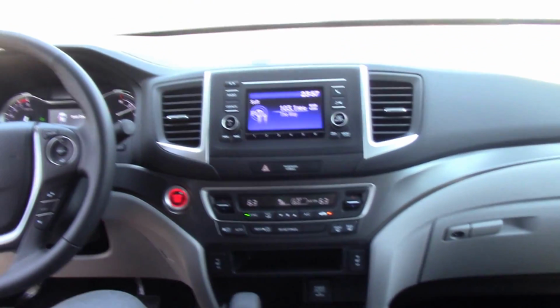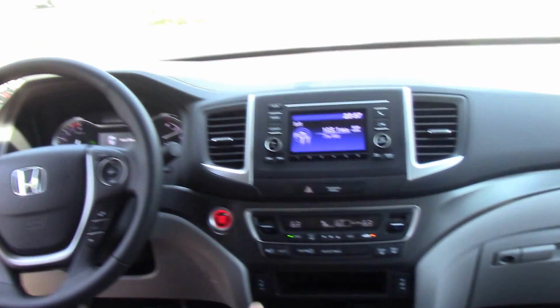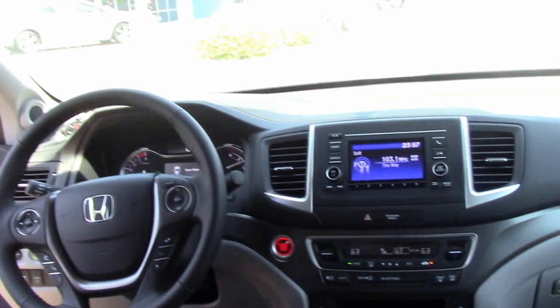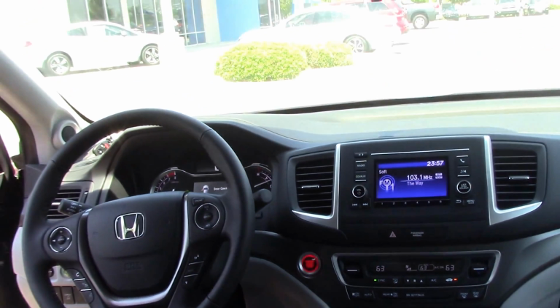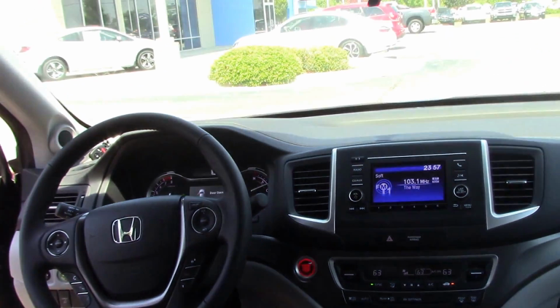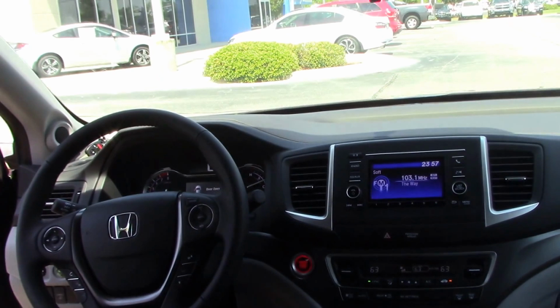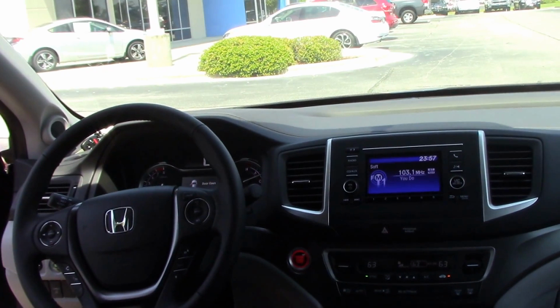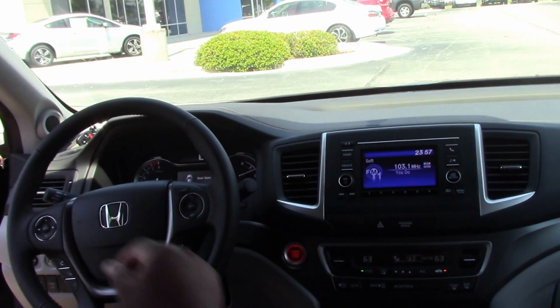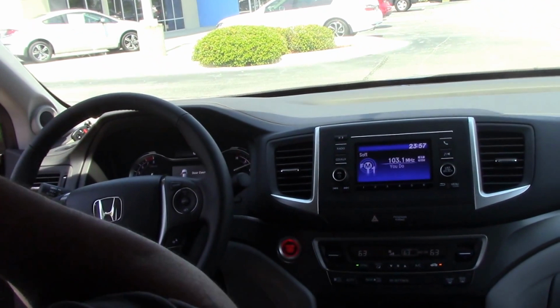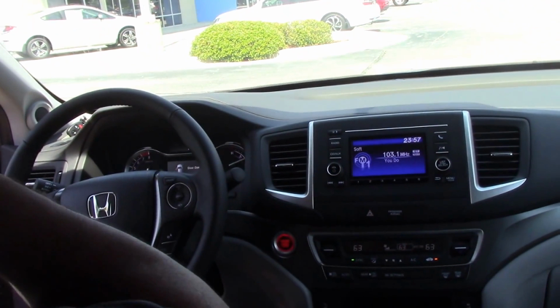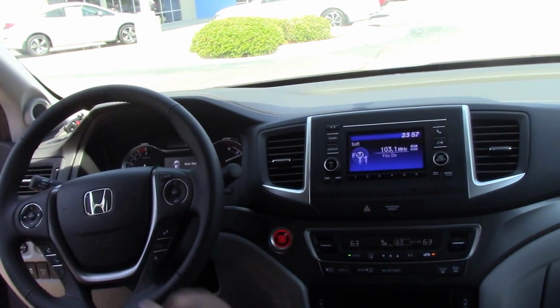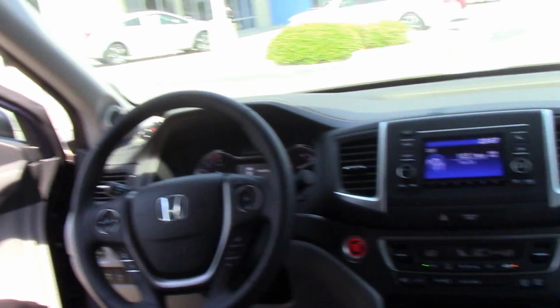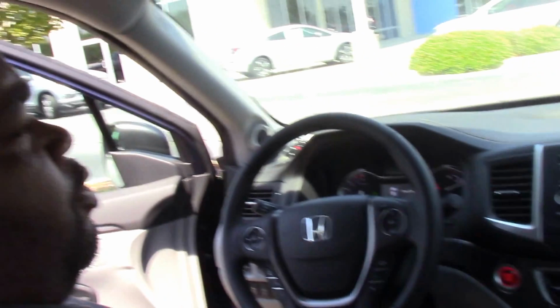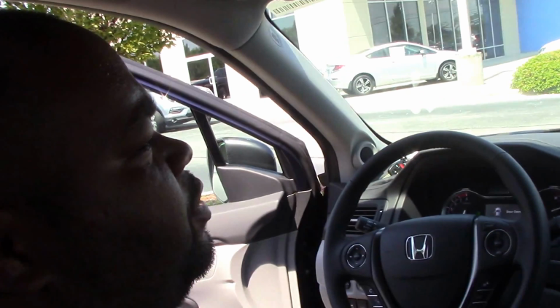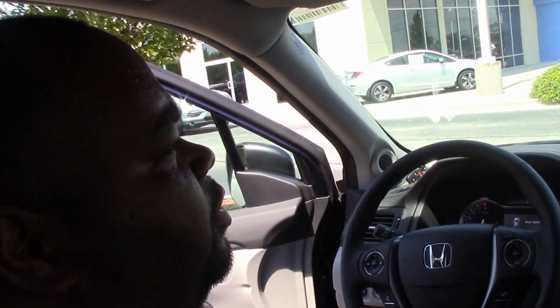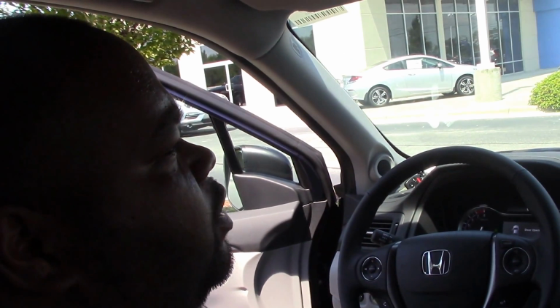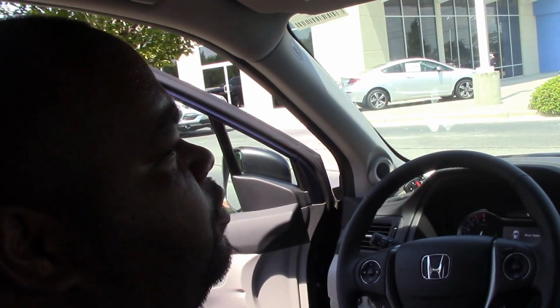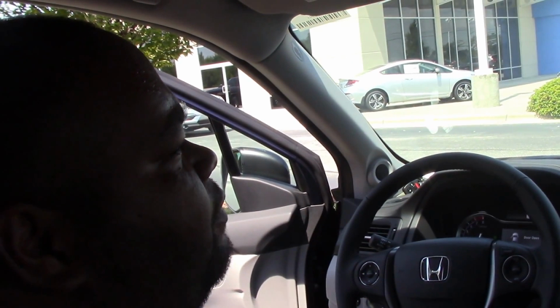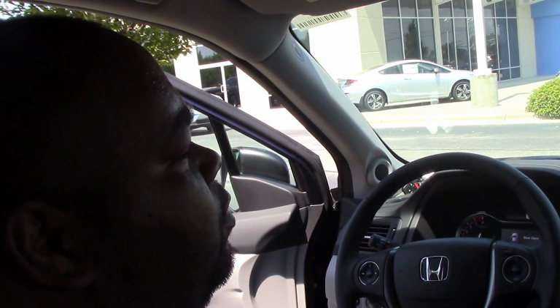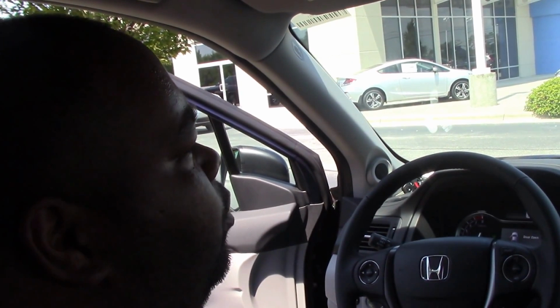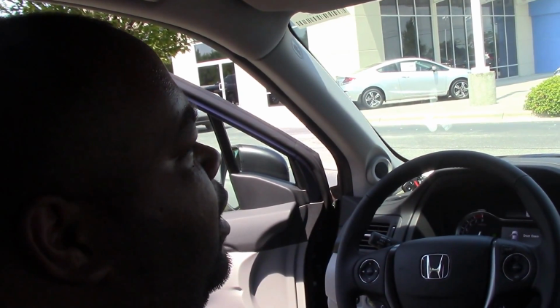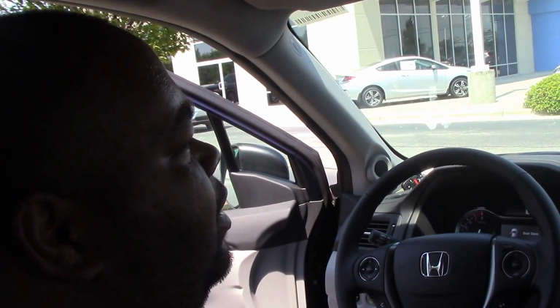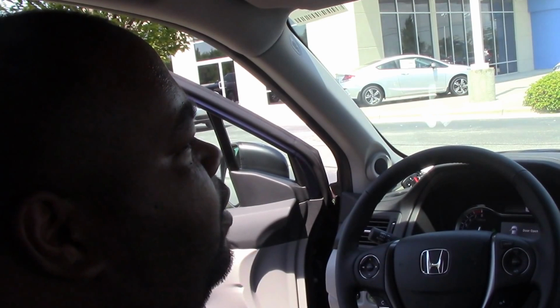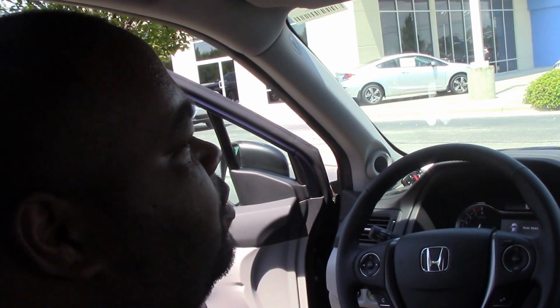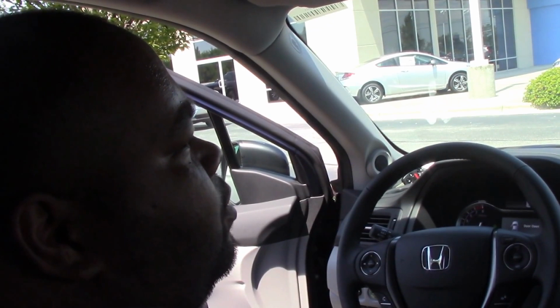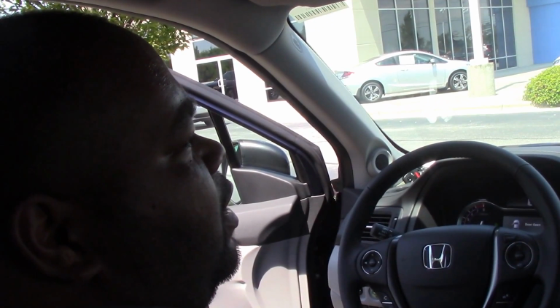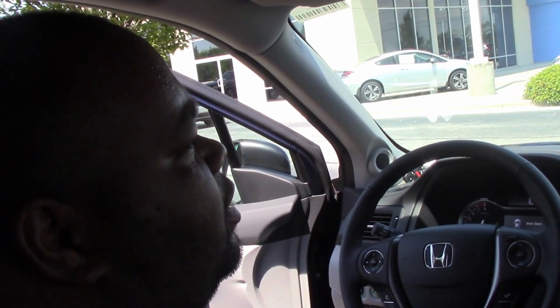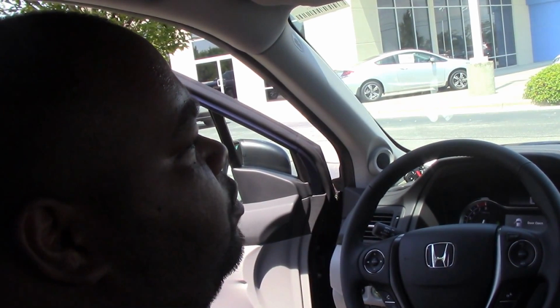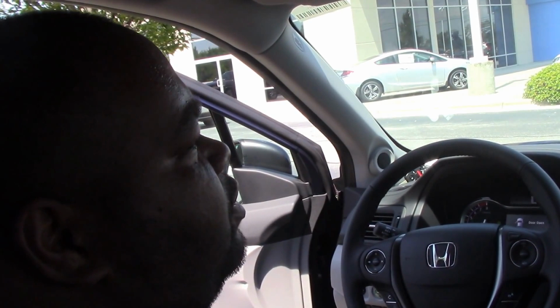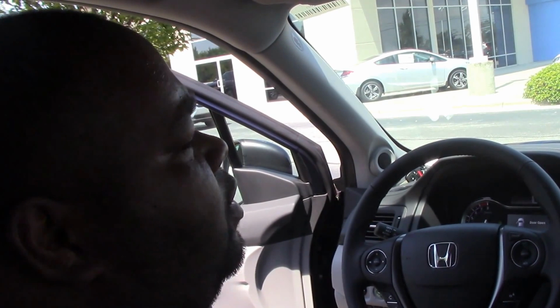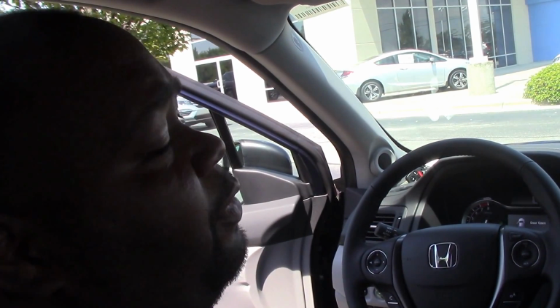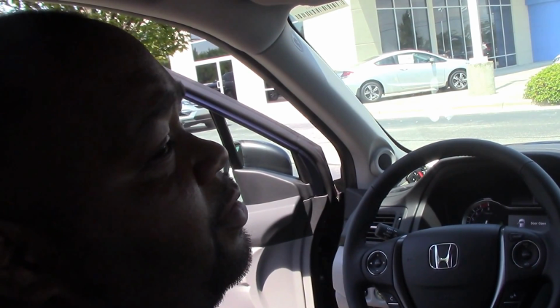Excuse me, truck. 26 miles to the gallon. This is Danny McCabe at Hubert Vester Honda. You can reach me at 252-399-0800, extension 207. Can't wait to see you.